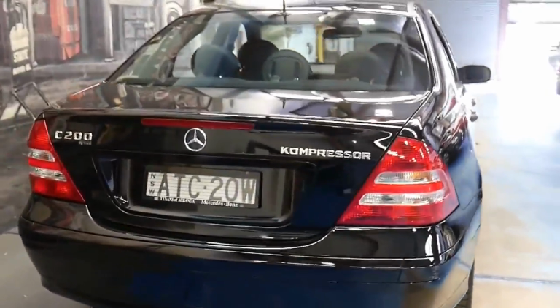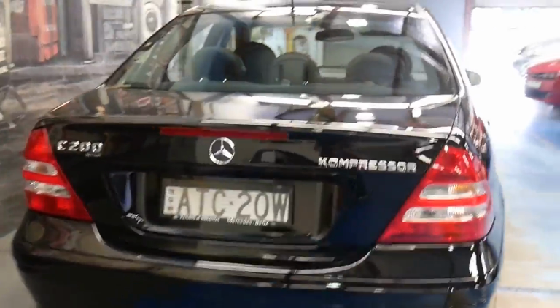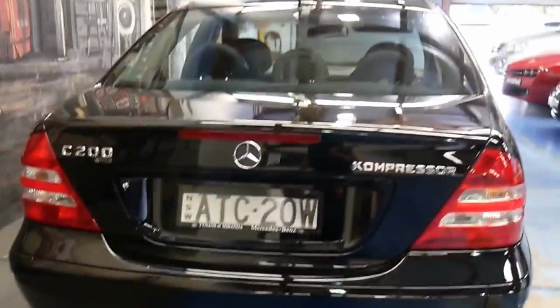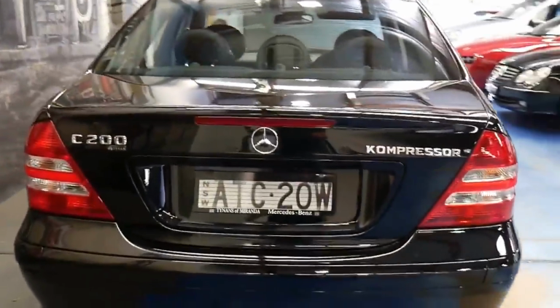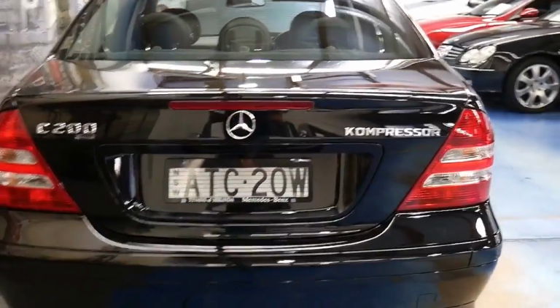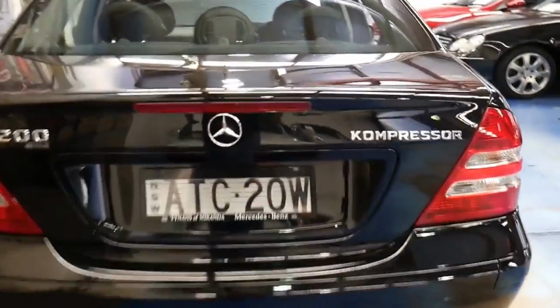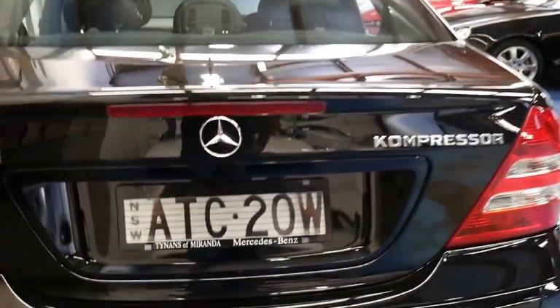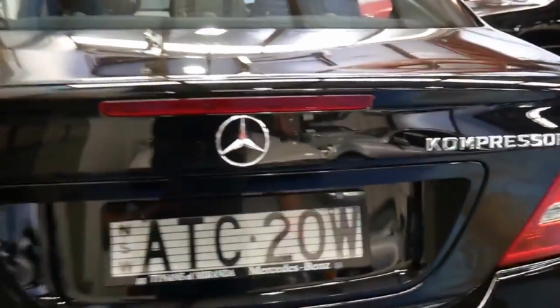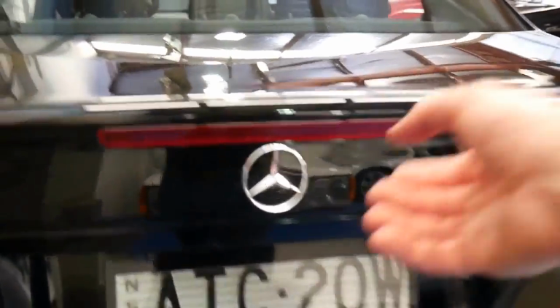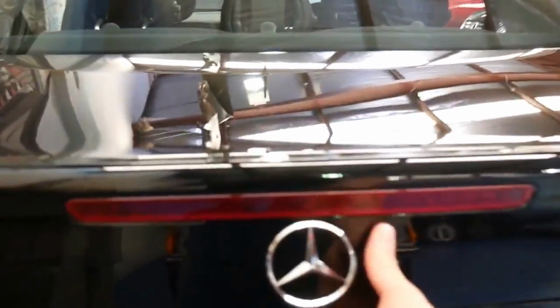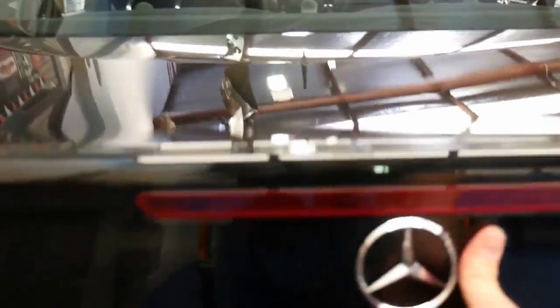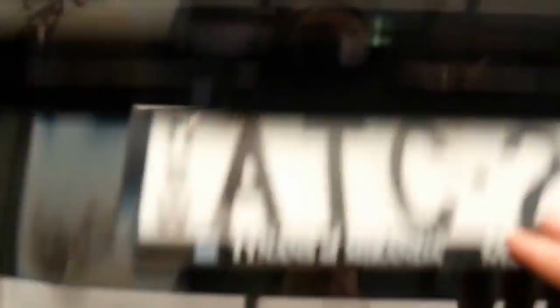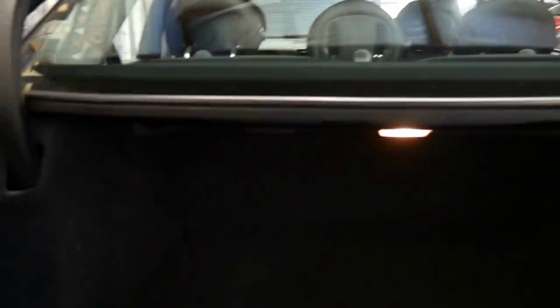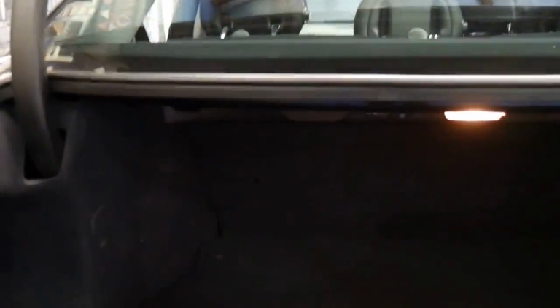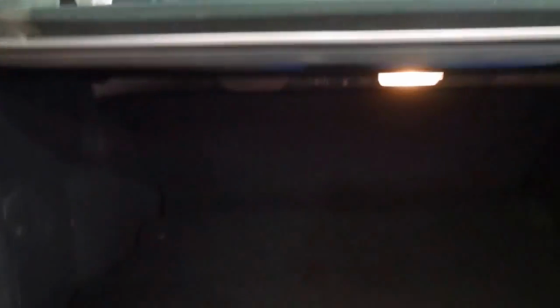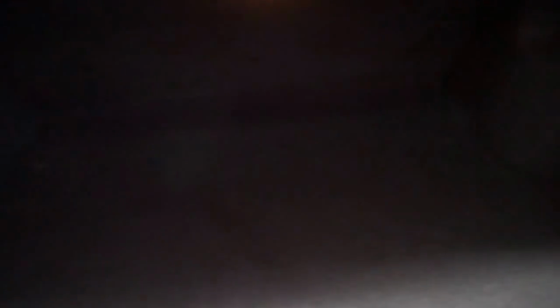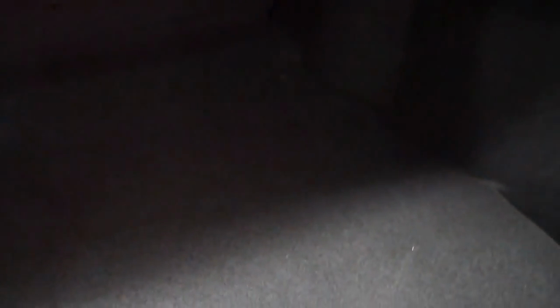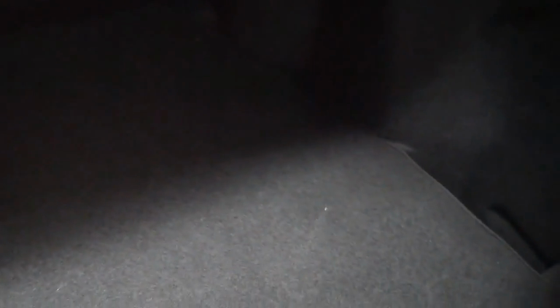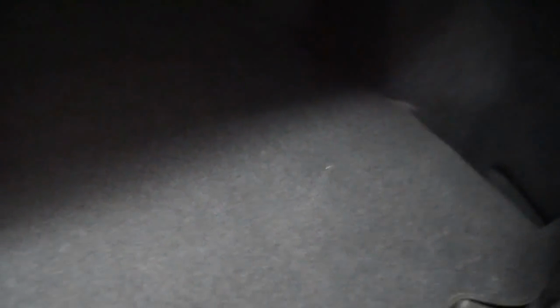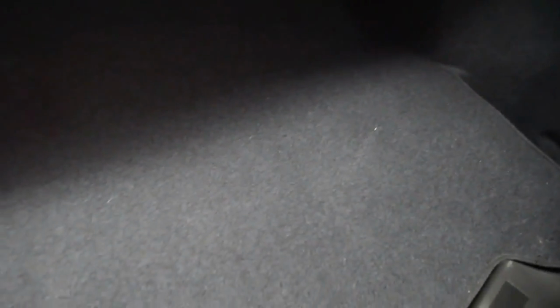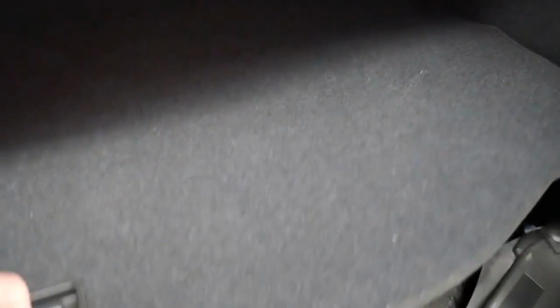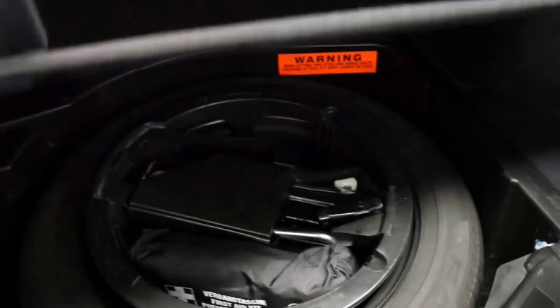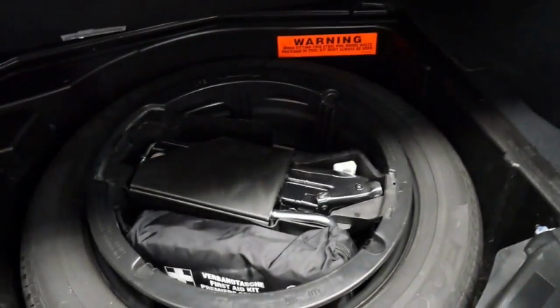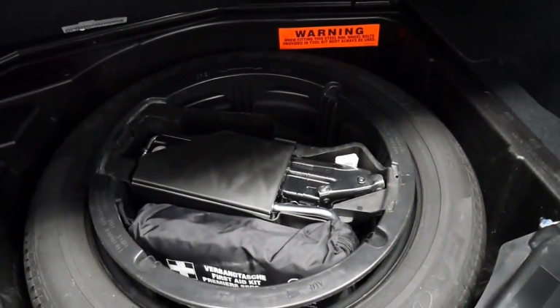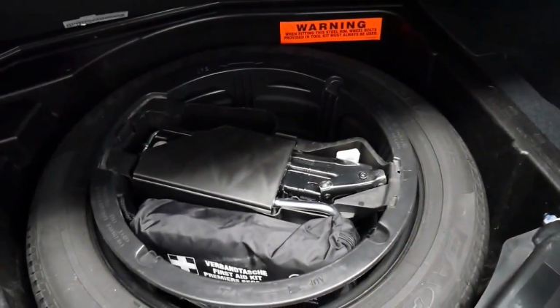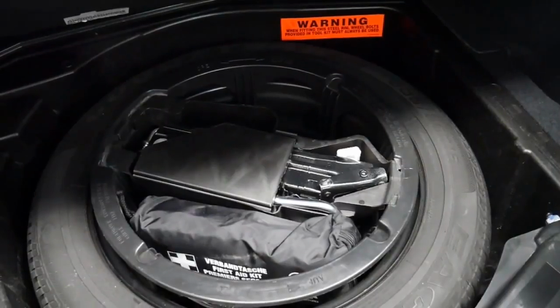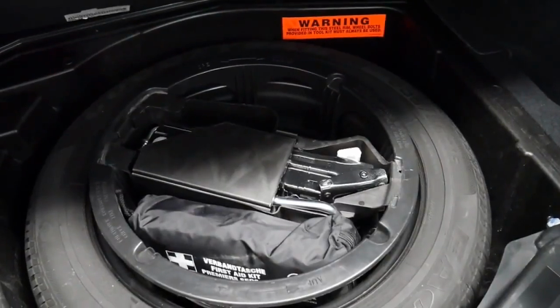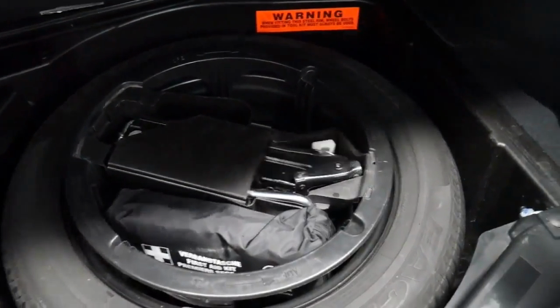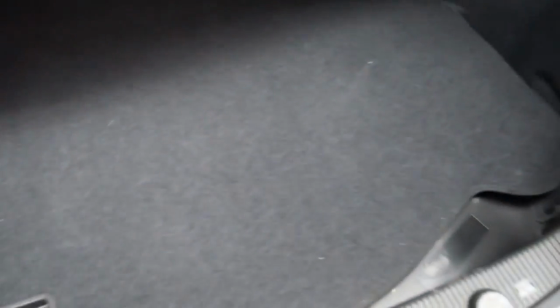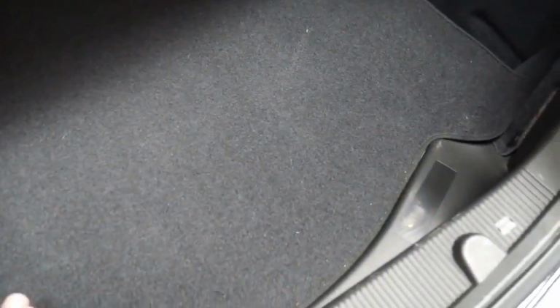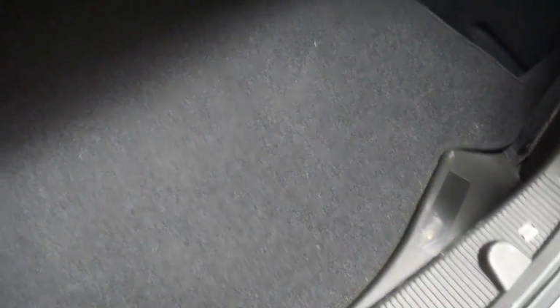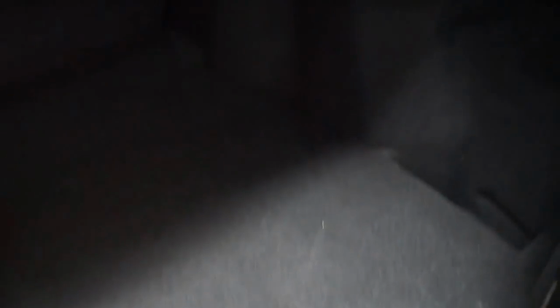Looks like it's got the original number plates on it from new — ATC 20W. All the books are present, it's got two keys, a full-size spare, and all the tools are present.